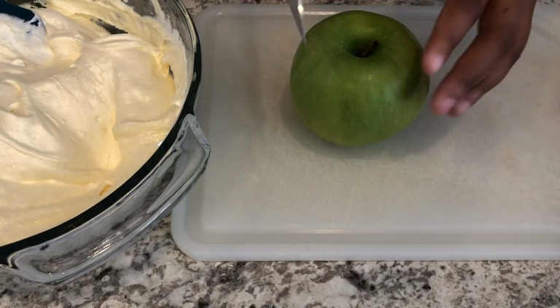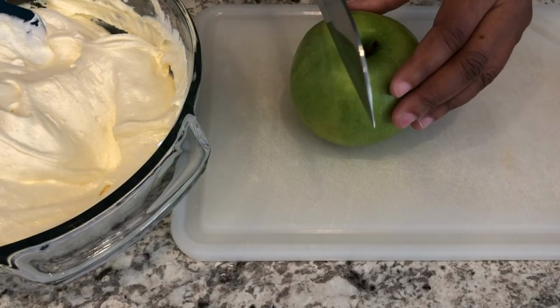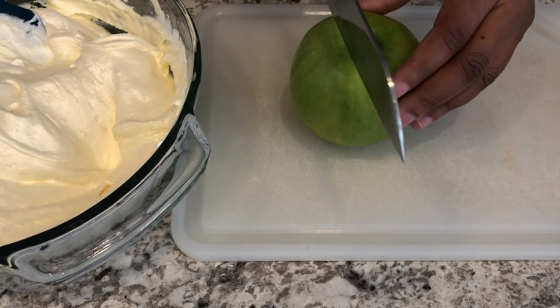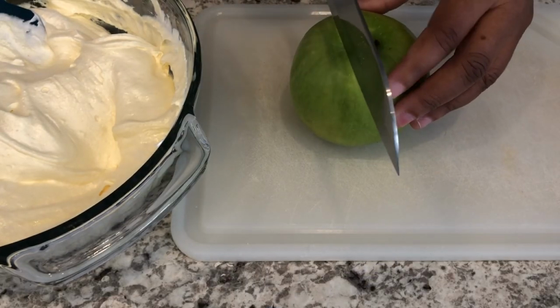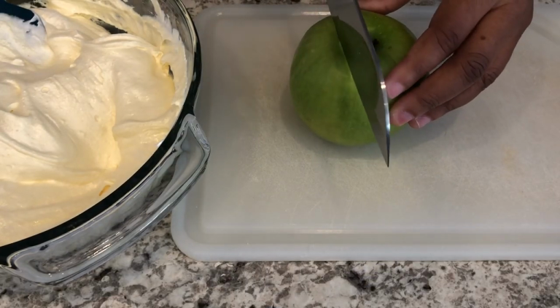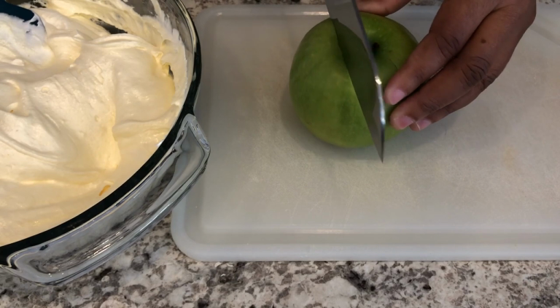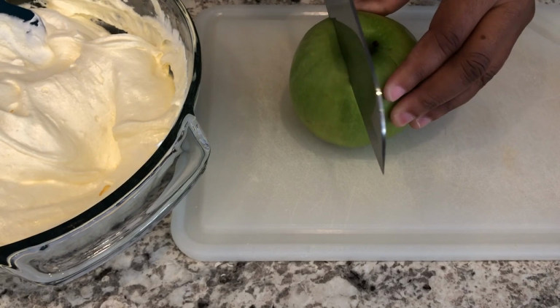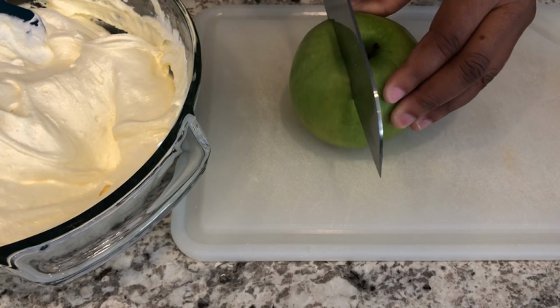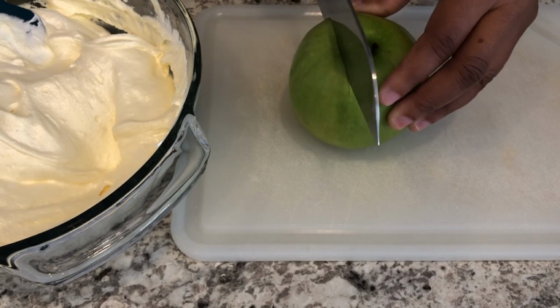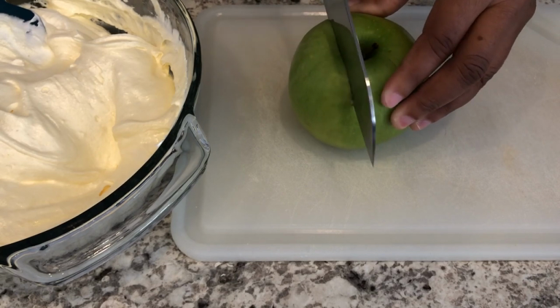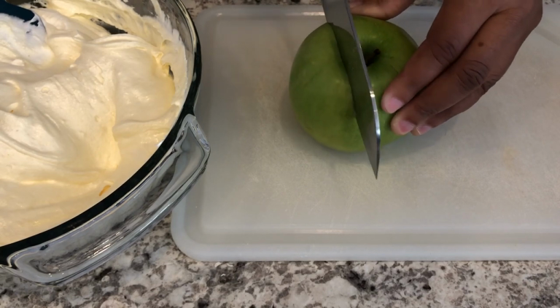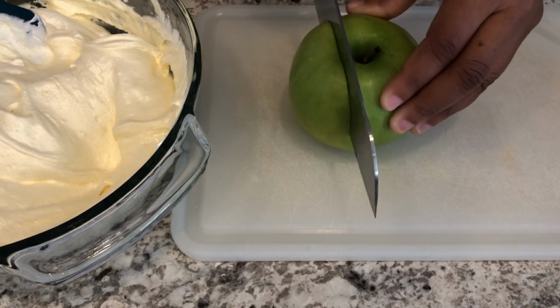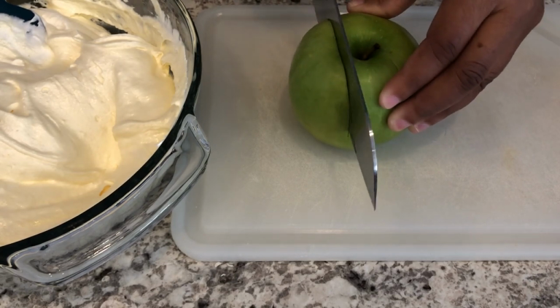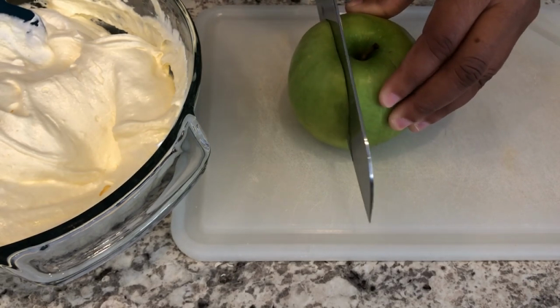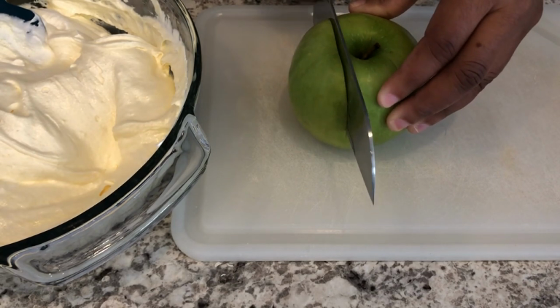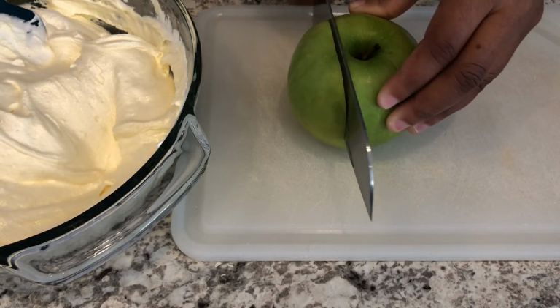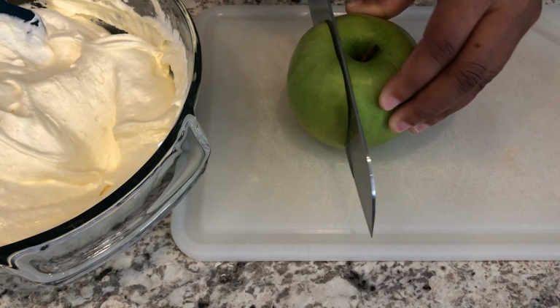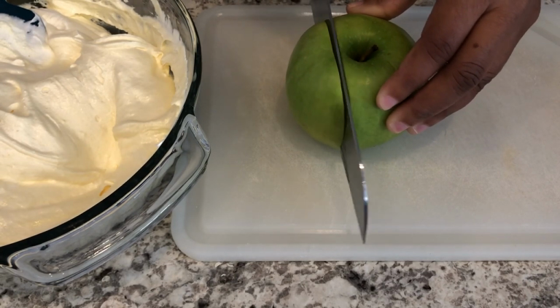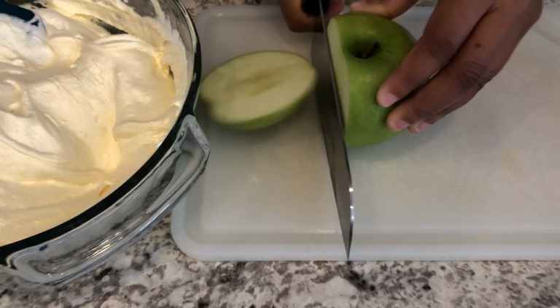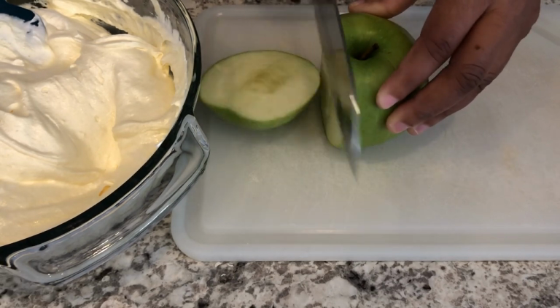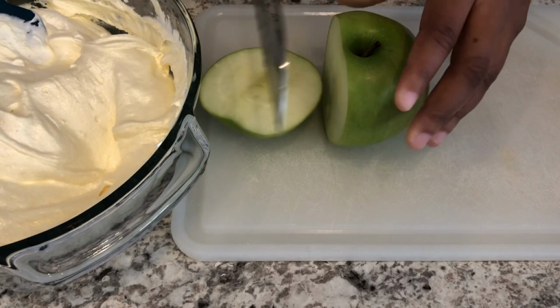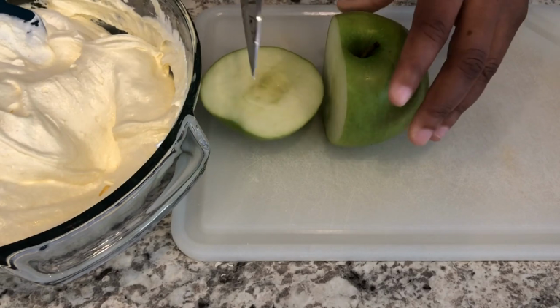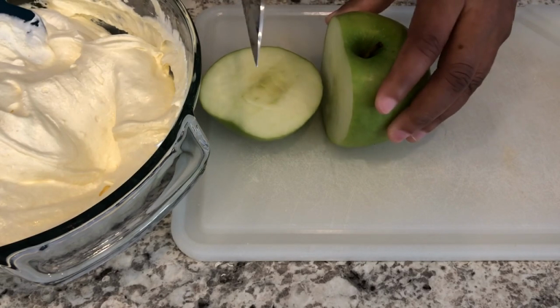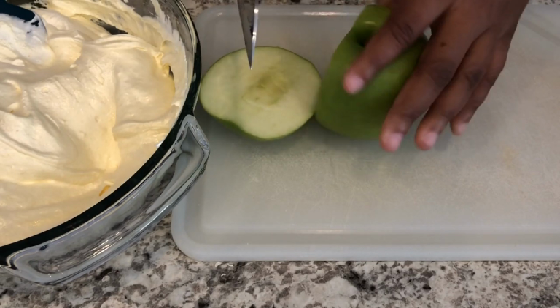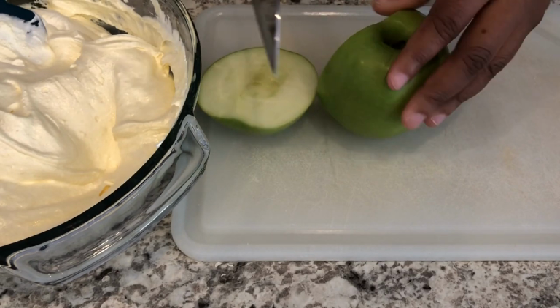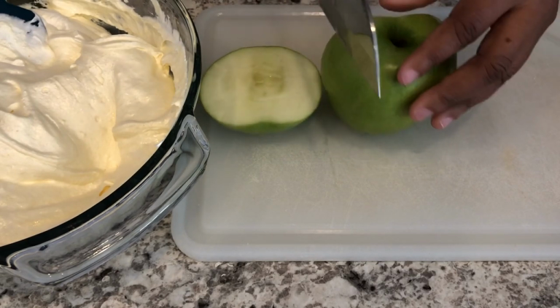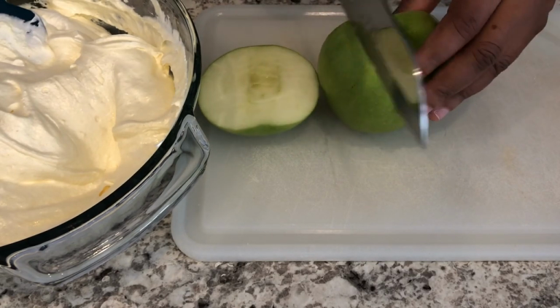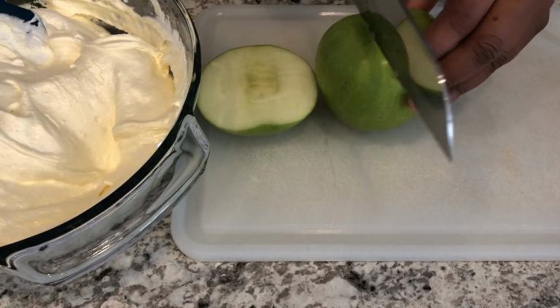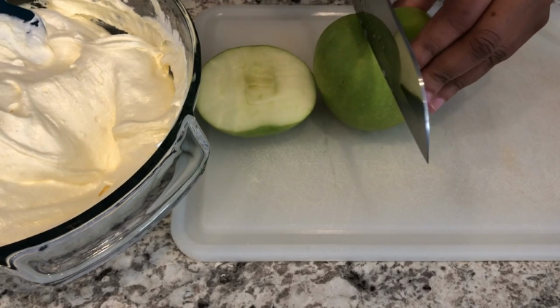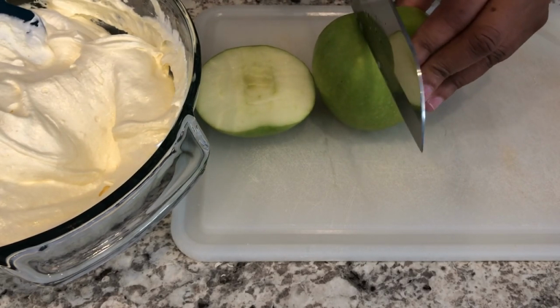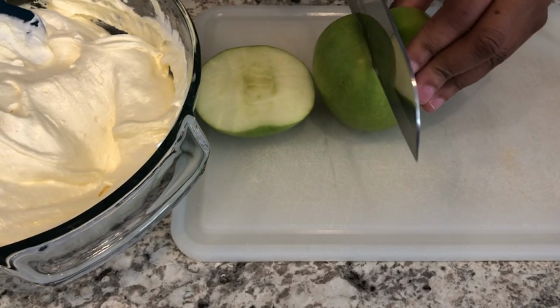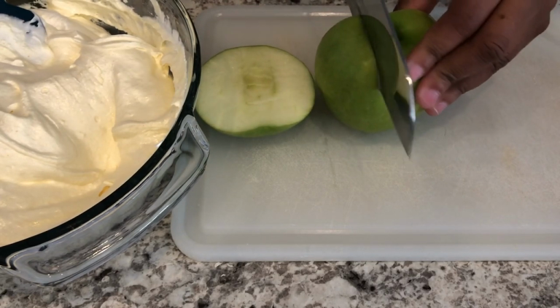Next I'm going to work on chopping up my apples. I am using Granny Smith apples because I like the sweet and tart mixture. However, use whatever apple you prefer.